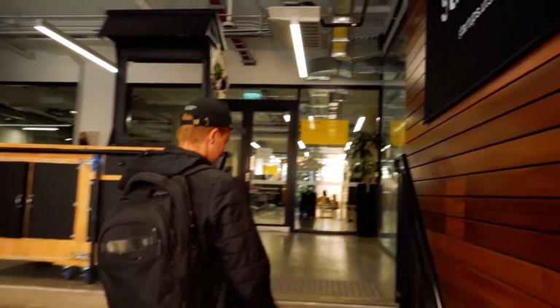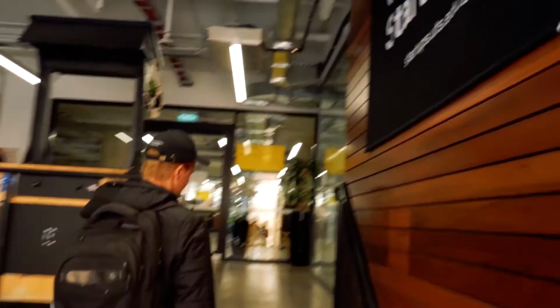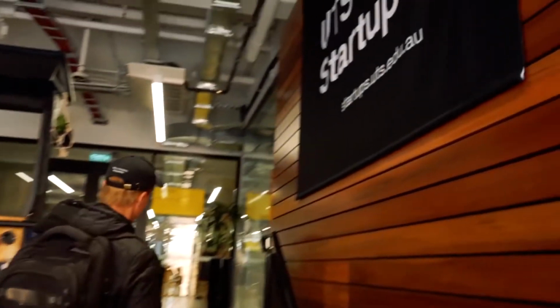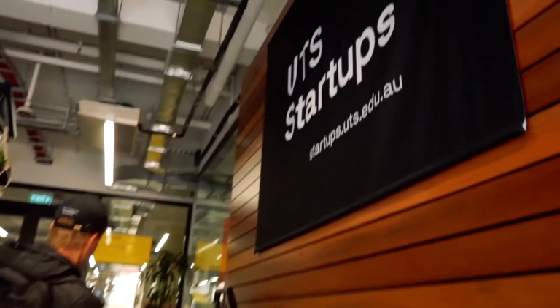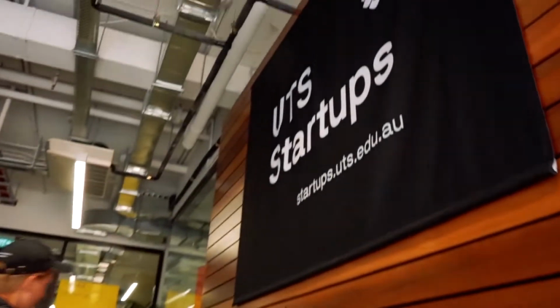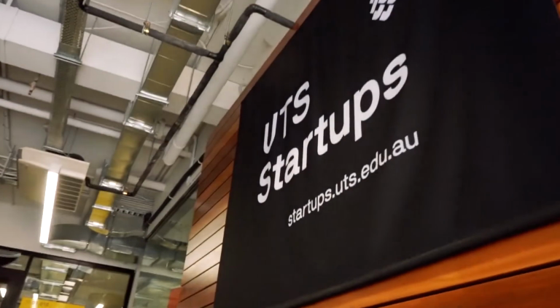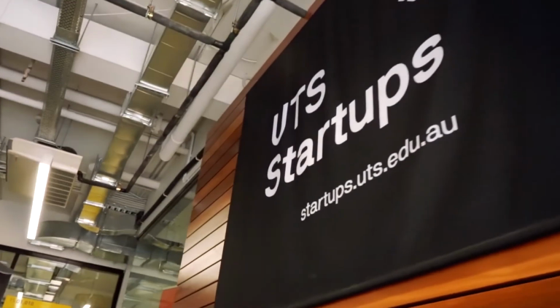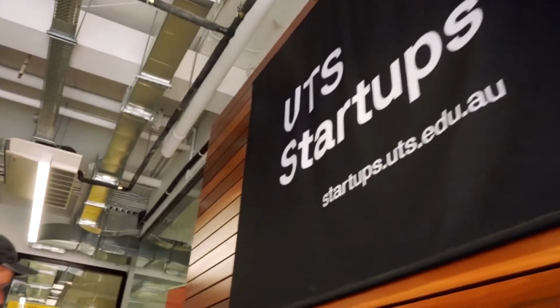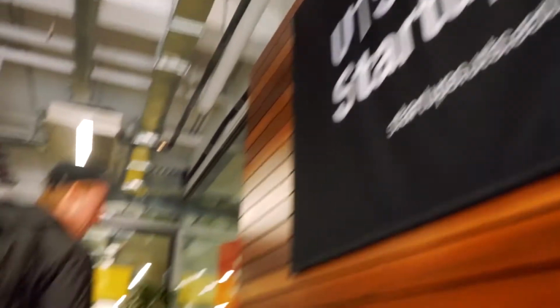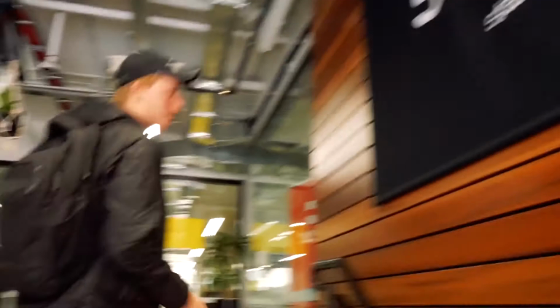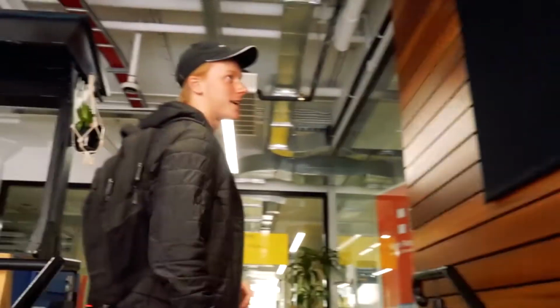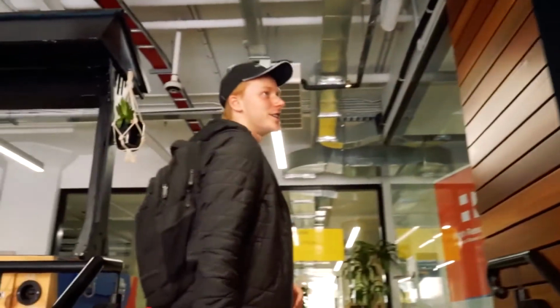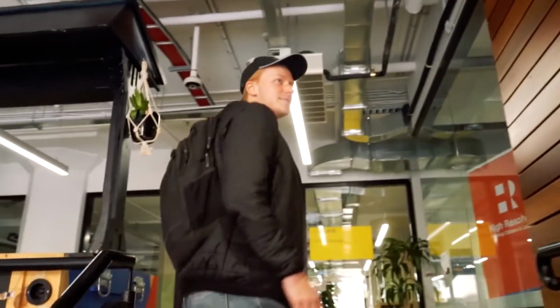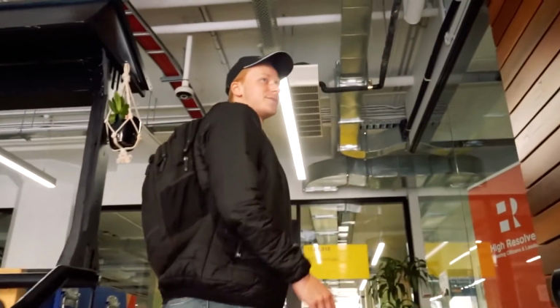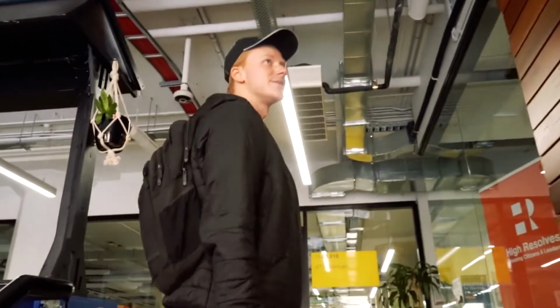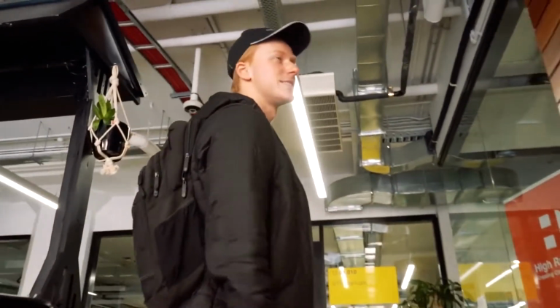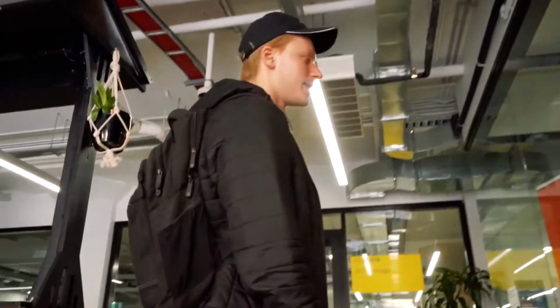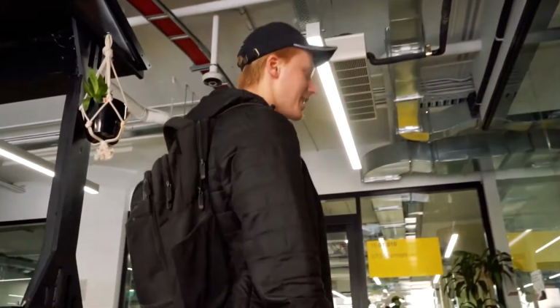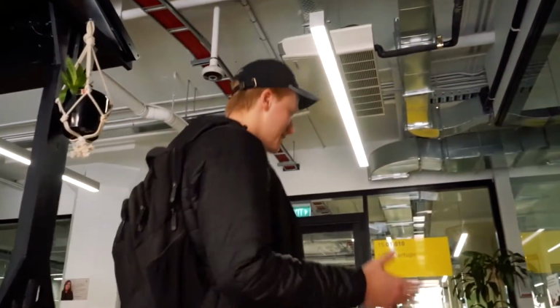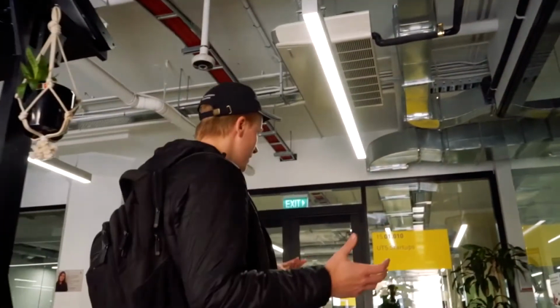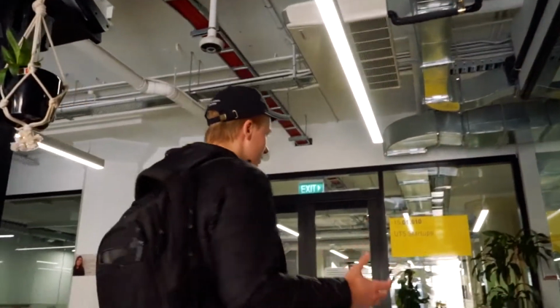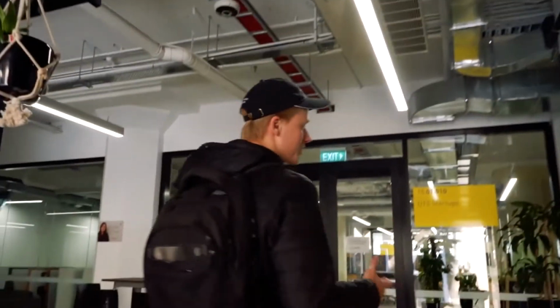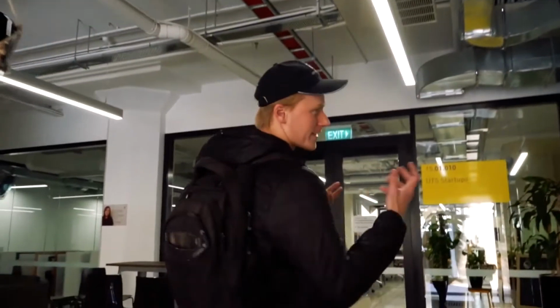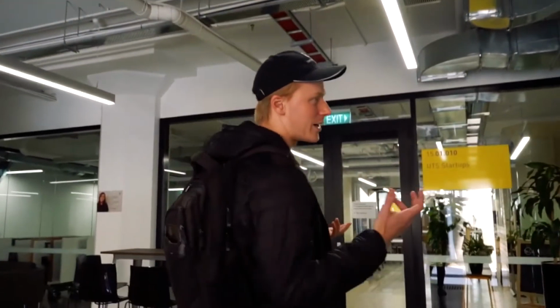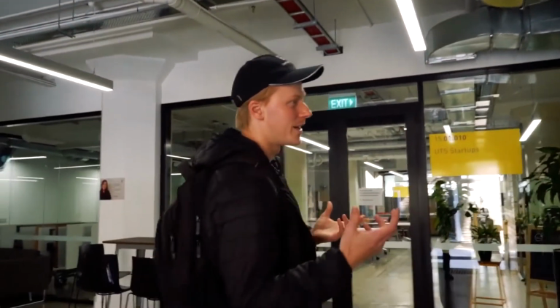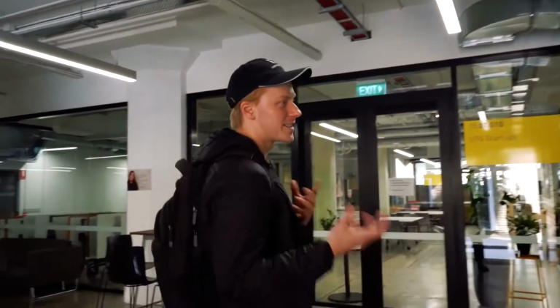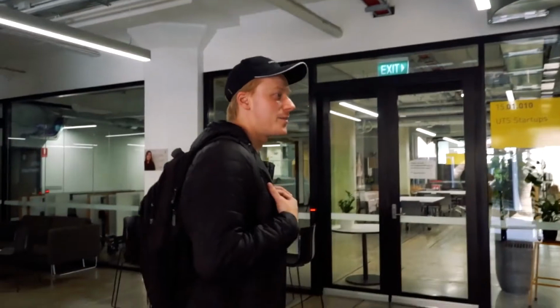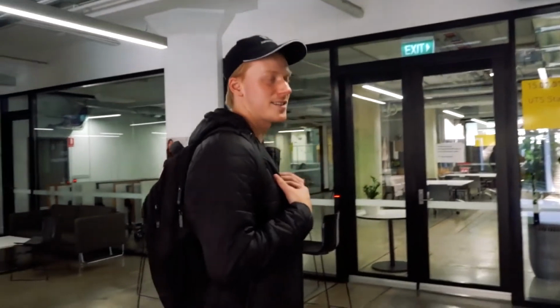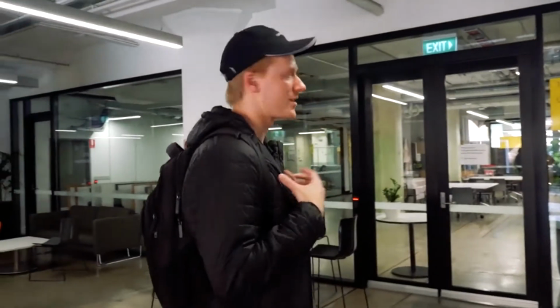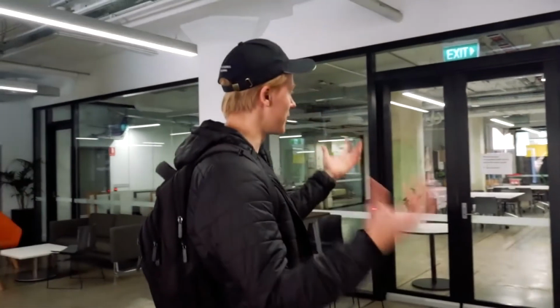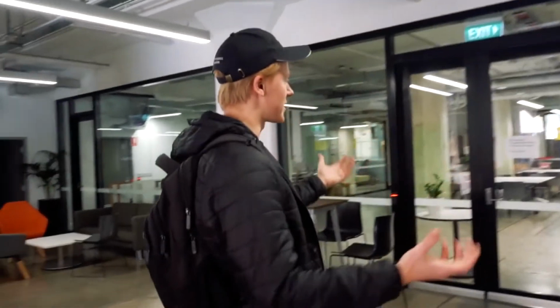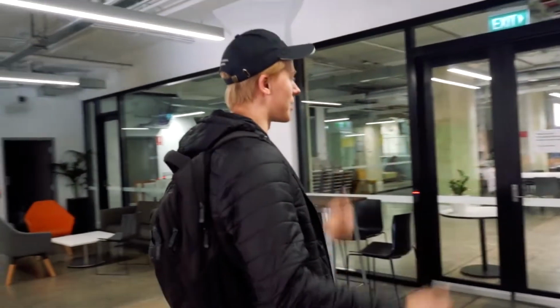So you're a student at UTS then? I was a student — I graduated last year. What did you study? I studied civil engineering, and during that time I started a business, so I joined UTS Startups.